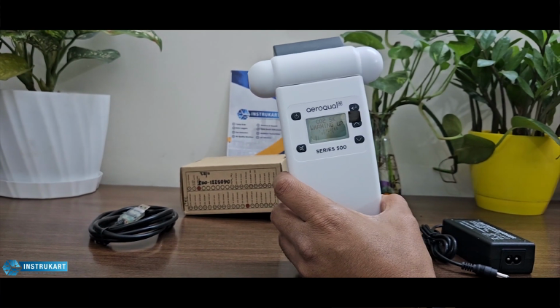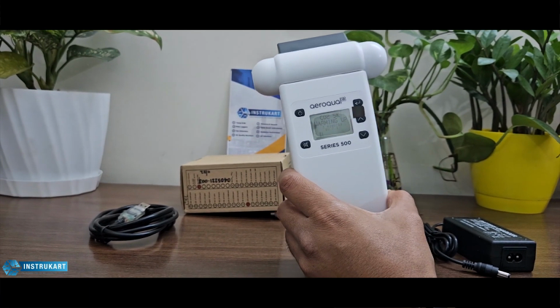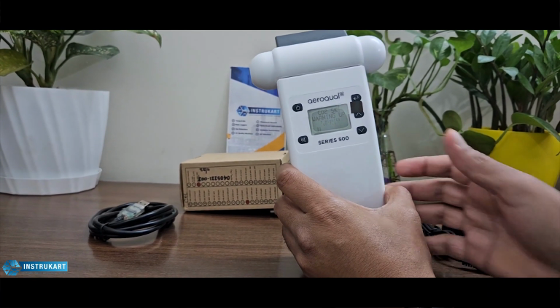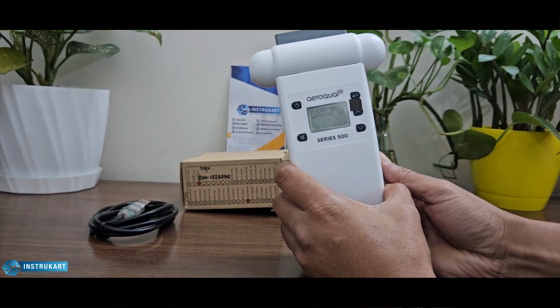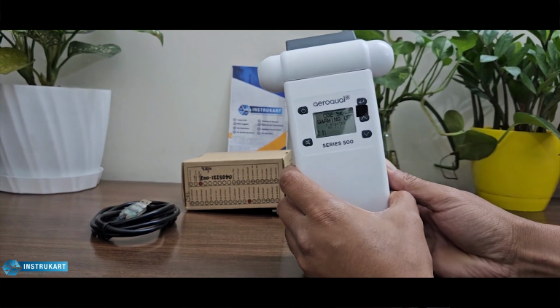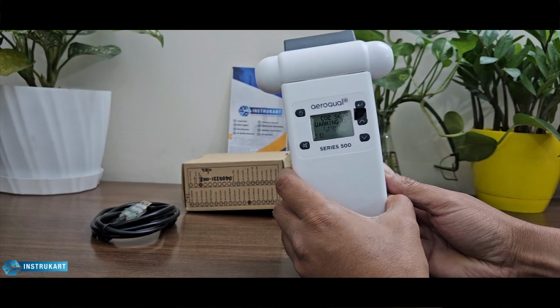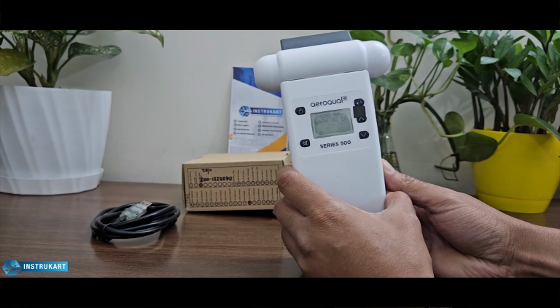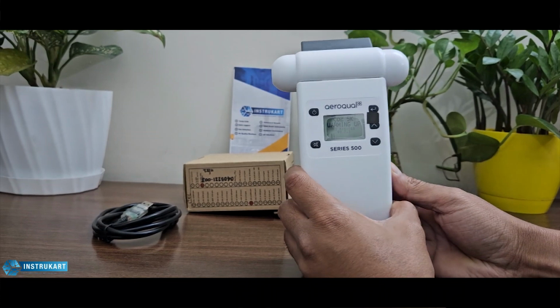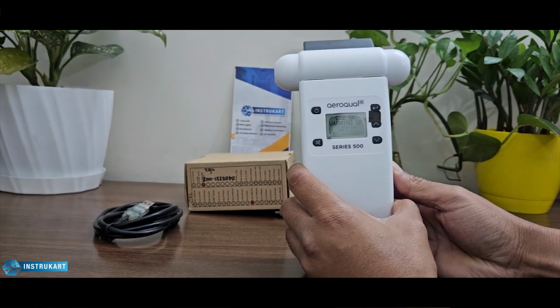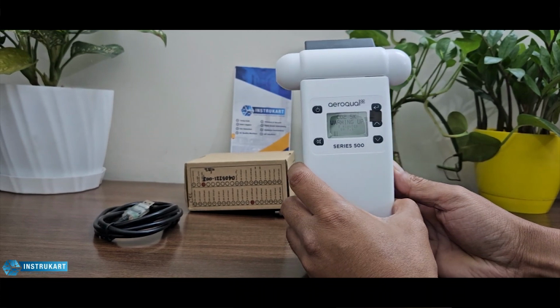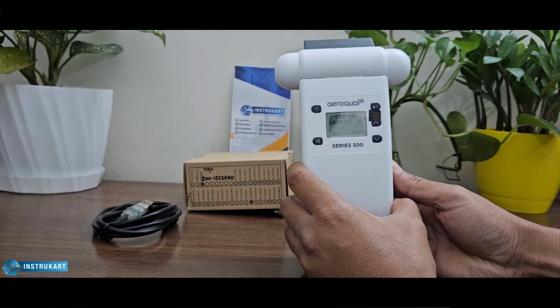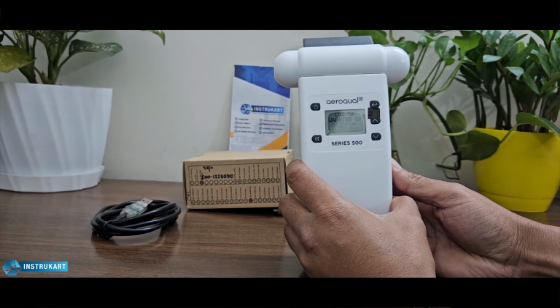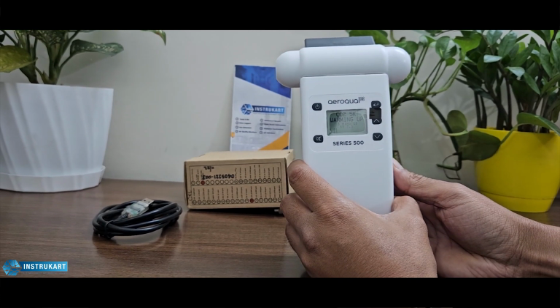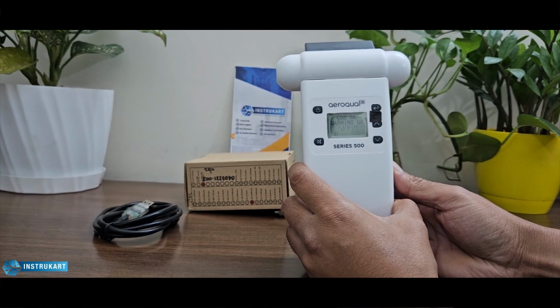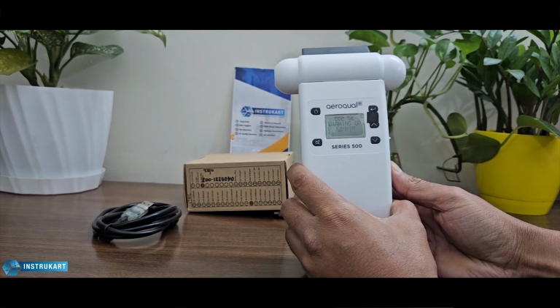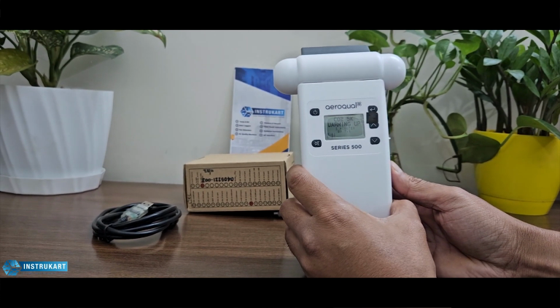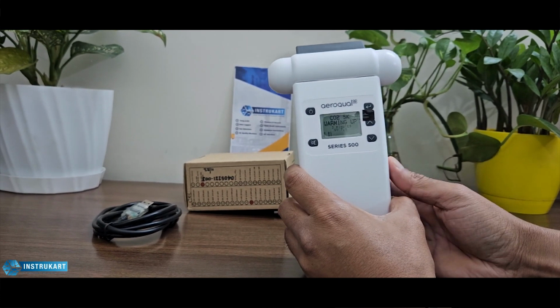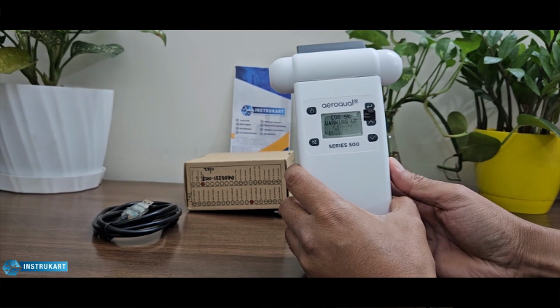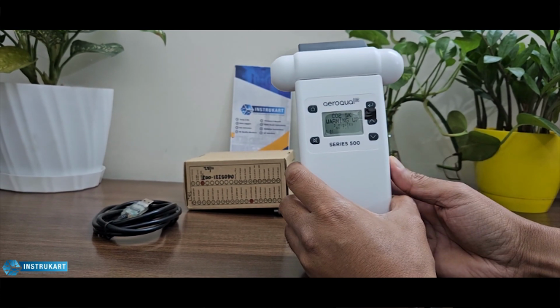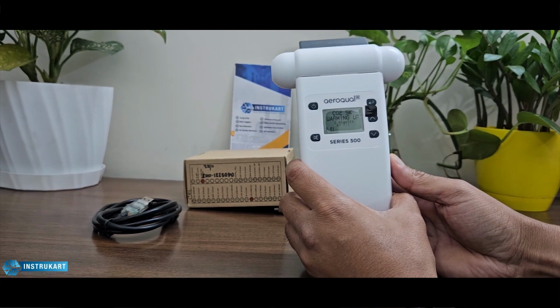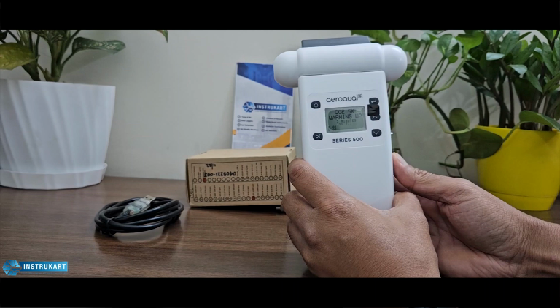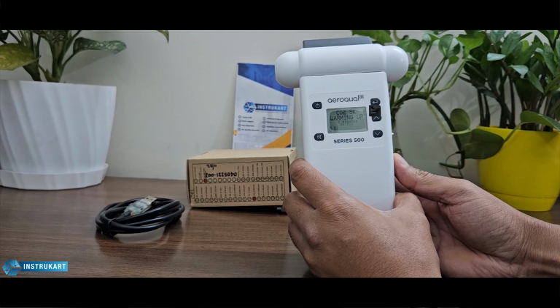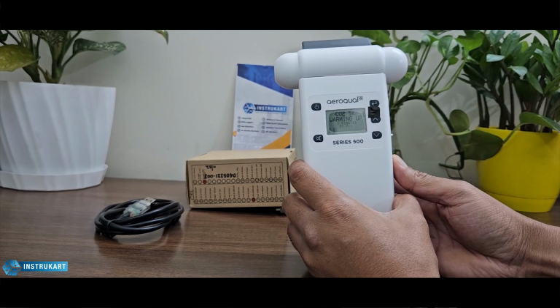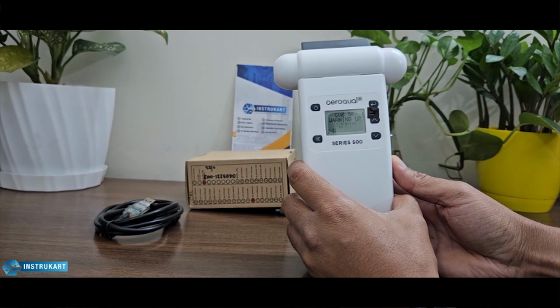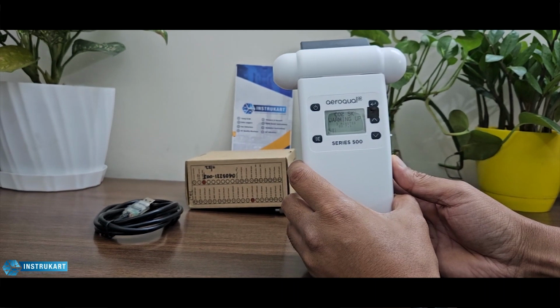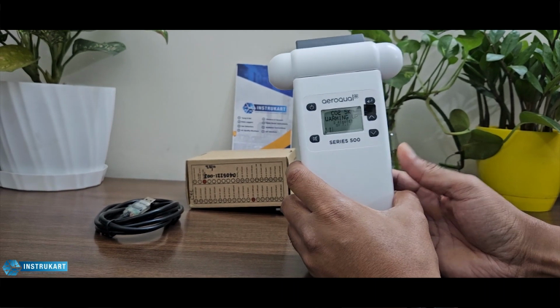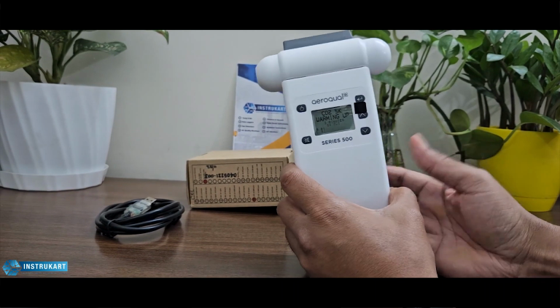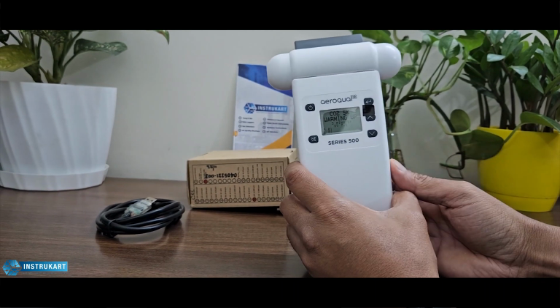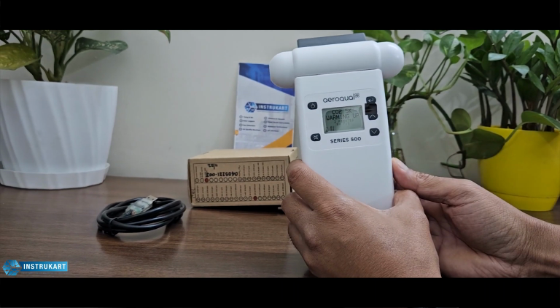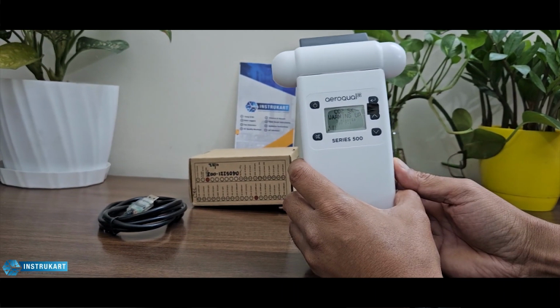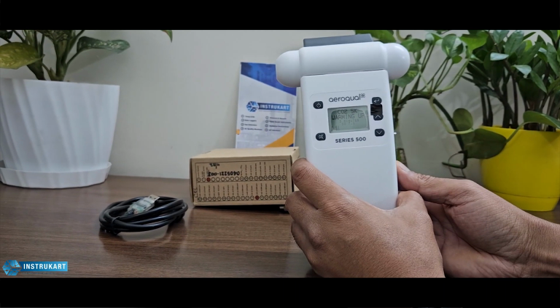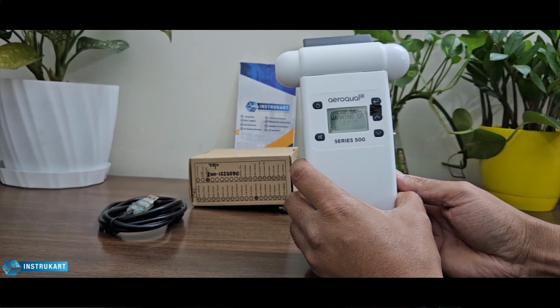This also comes in an outdoor air monitoring system, which is a different model altogether that can be installed over any outdoor setup.